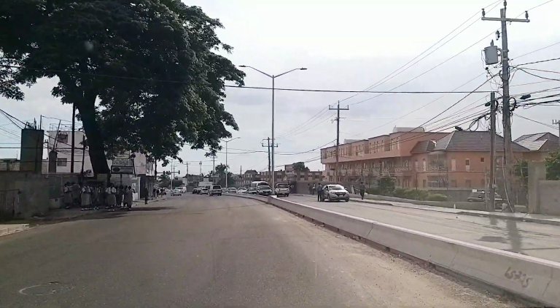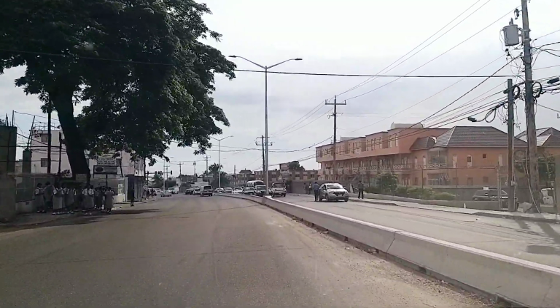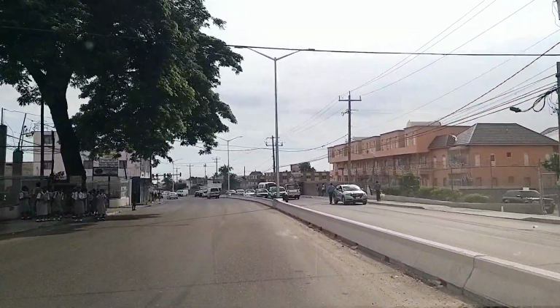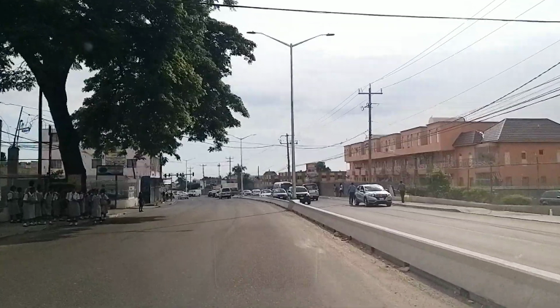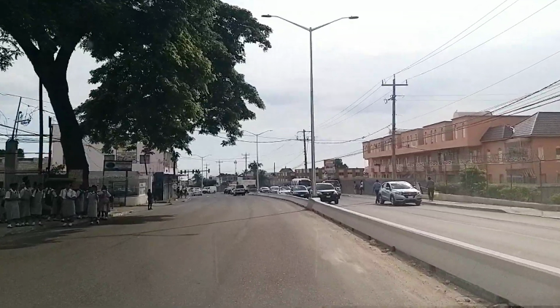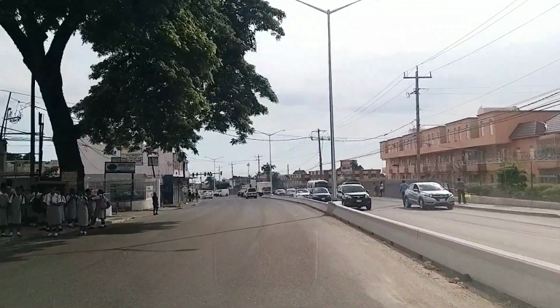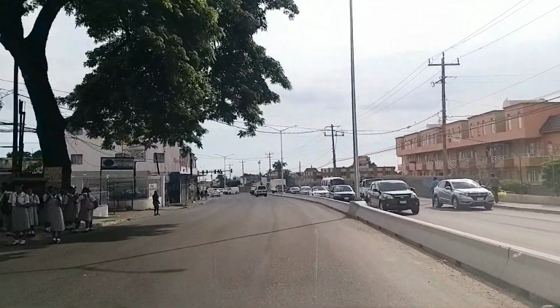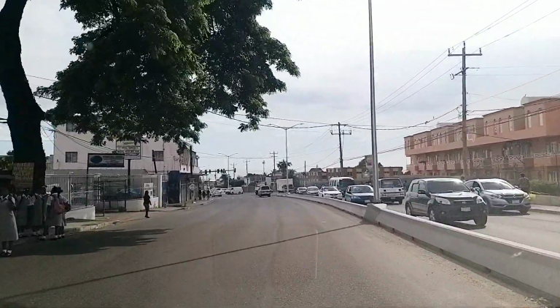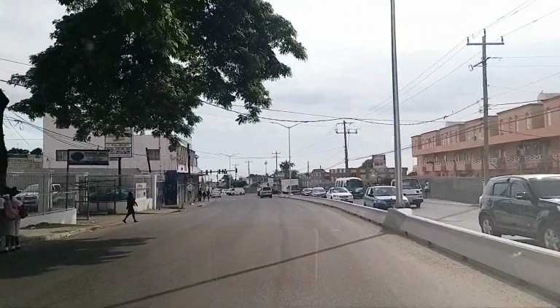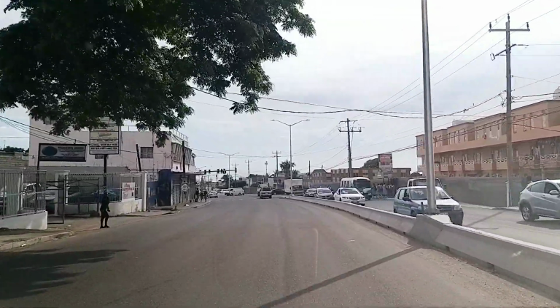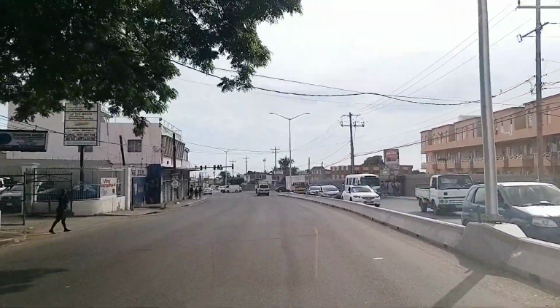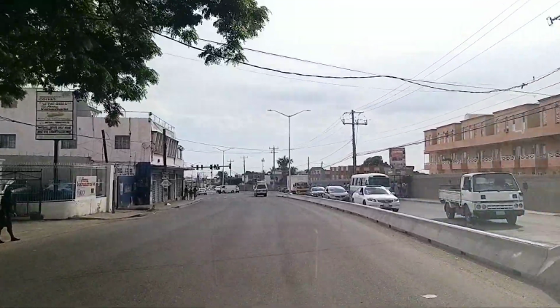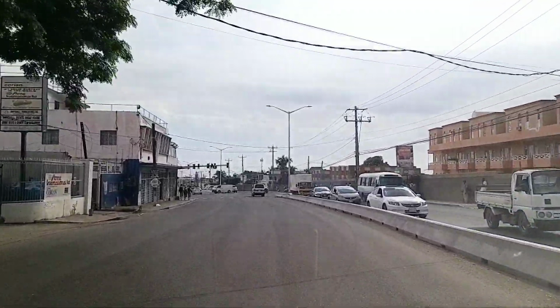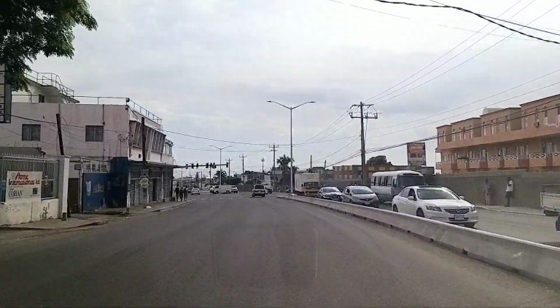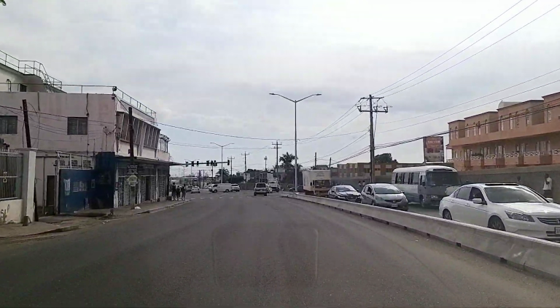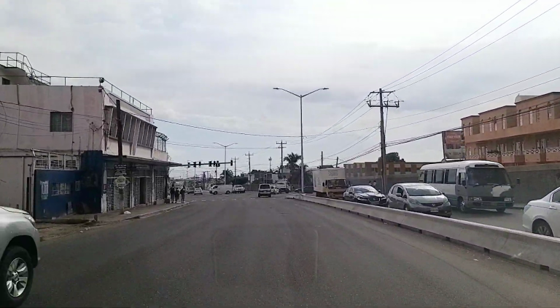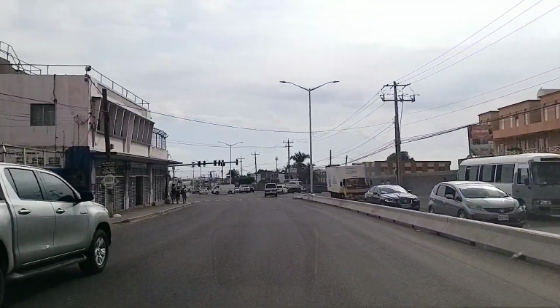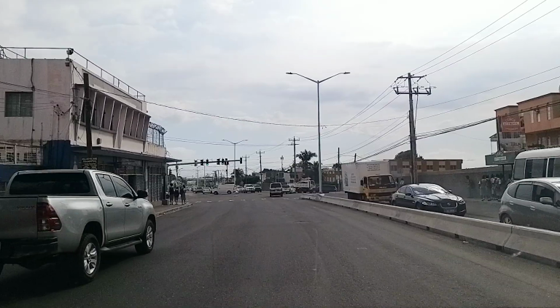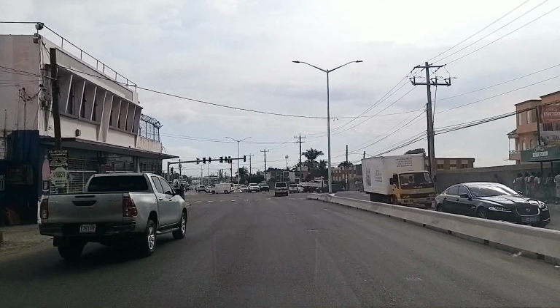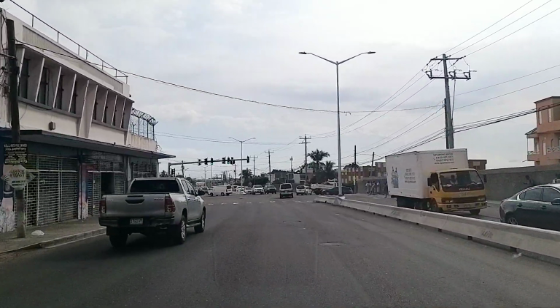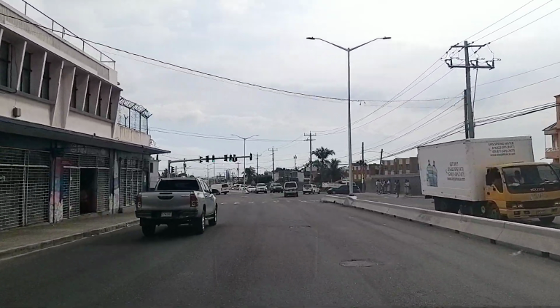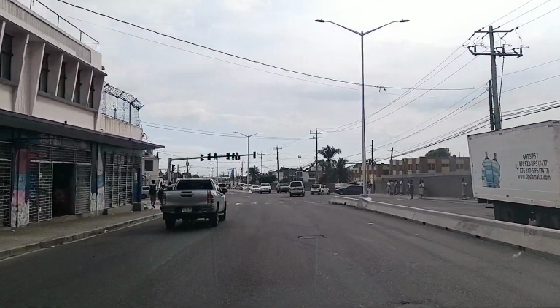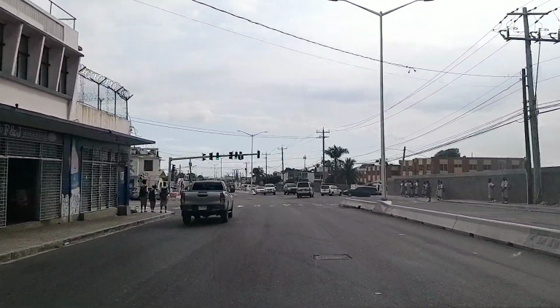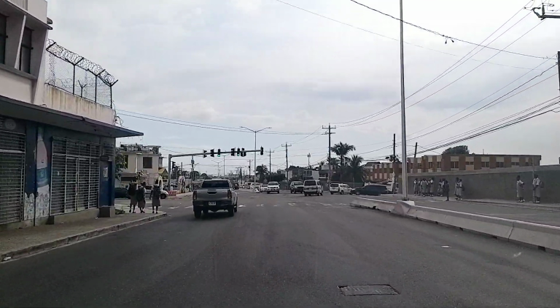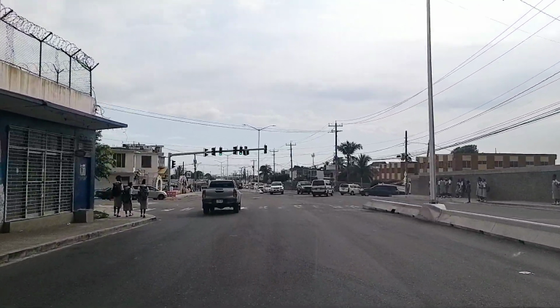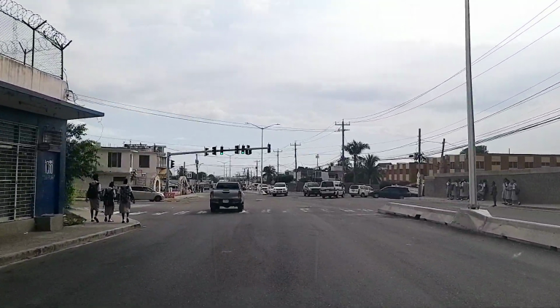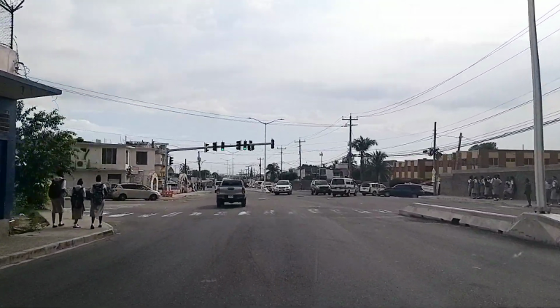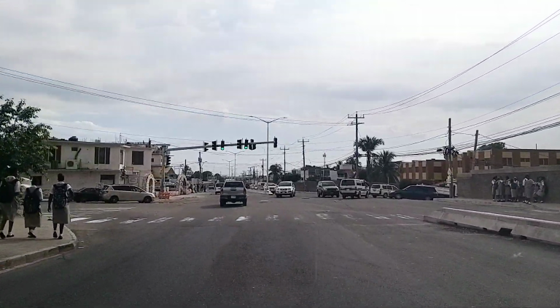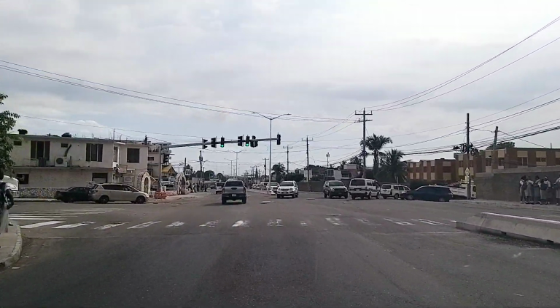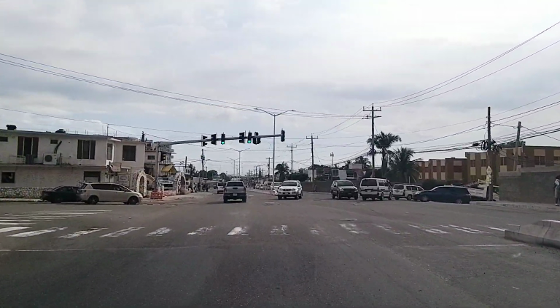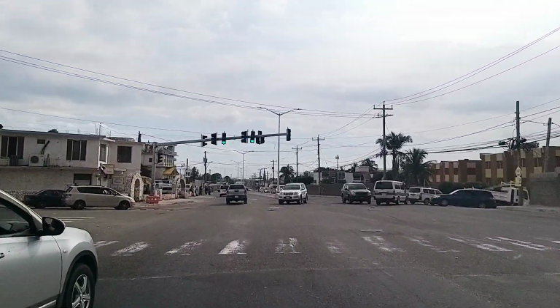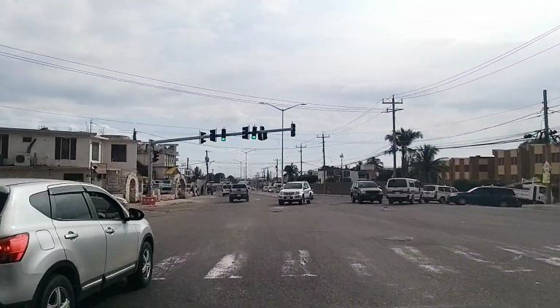You still have to pay attention on the road because there is still a lot of open digging — open trenches — so you have to be careful.